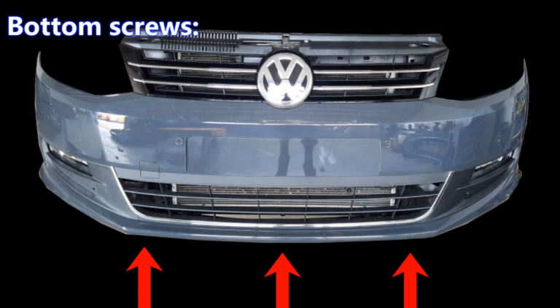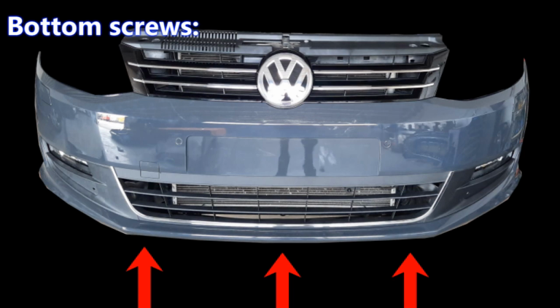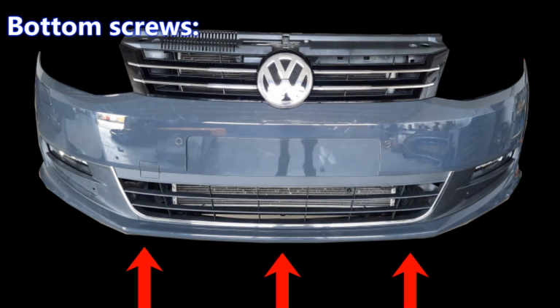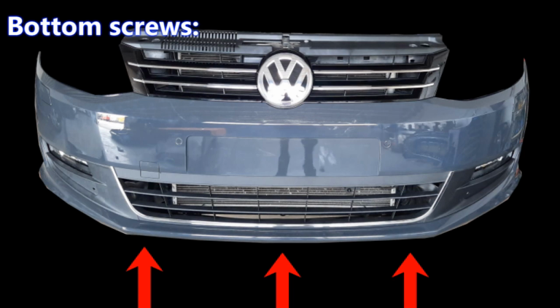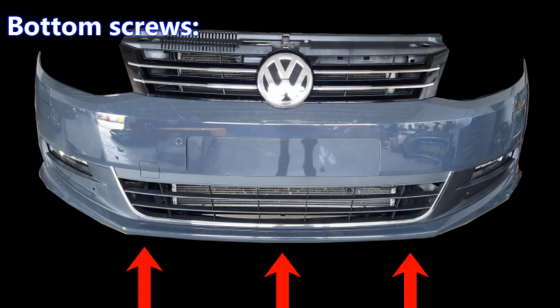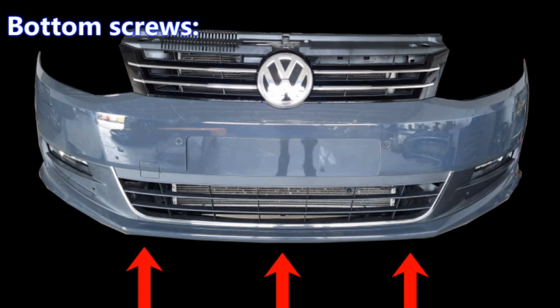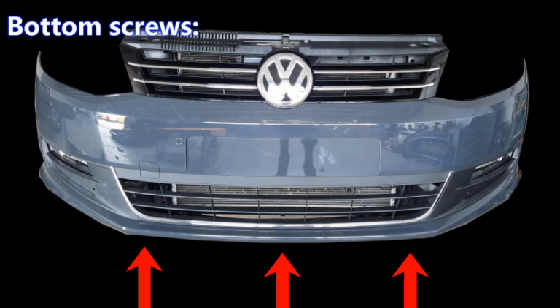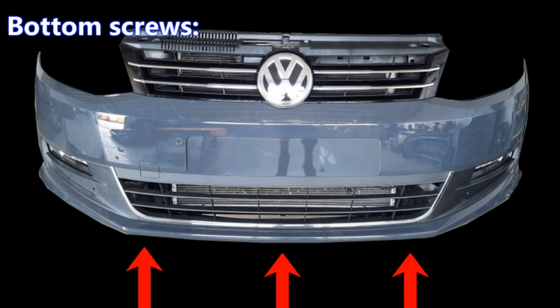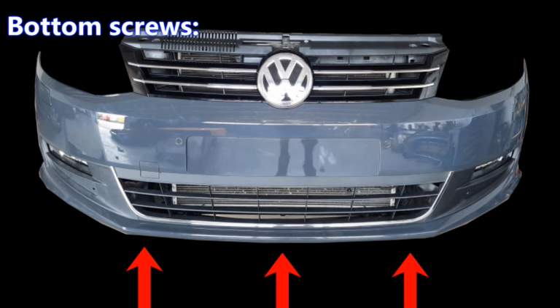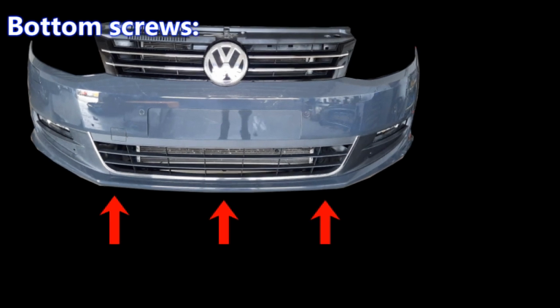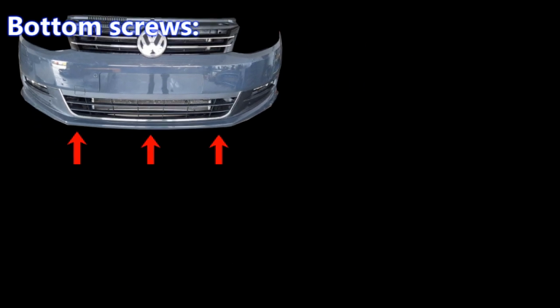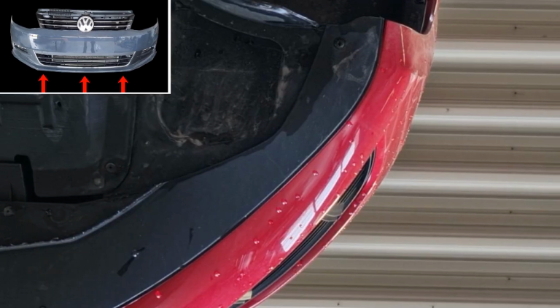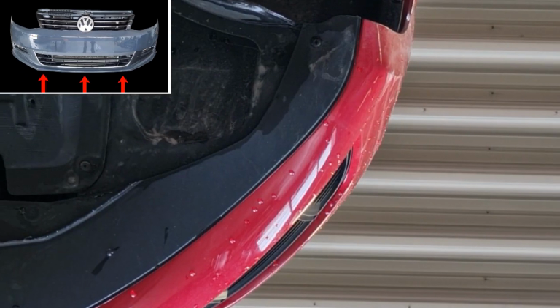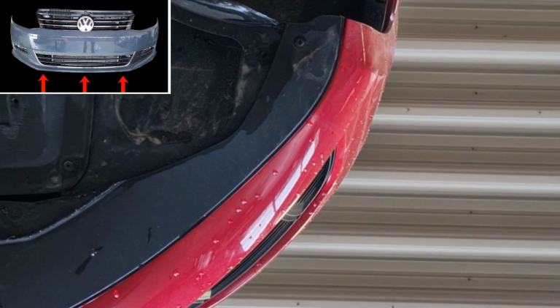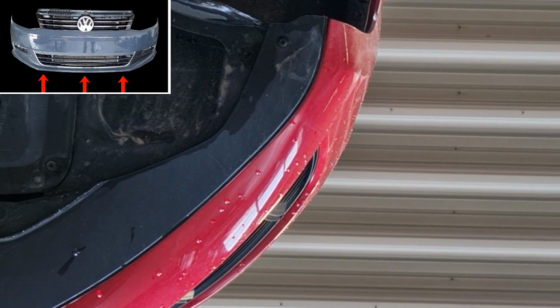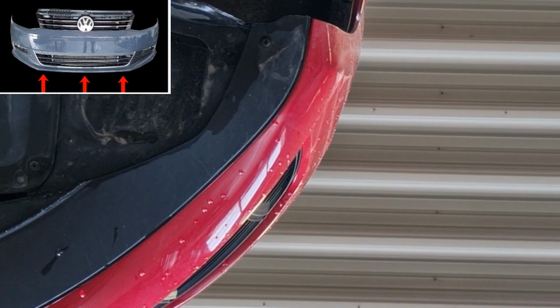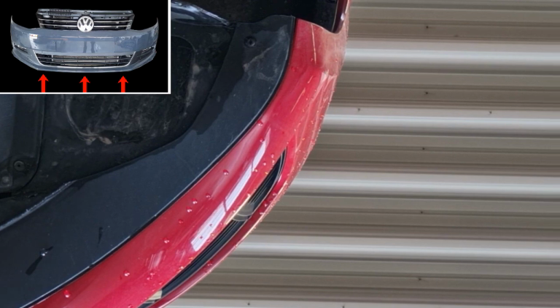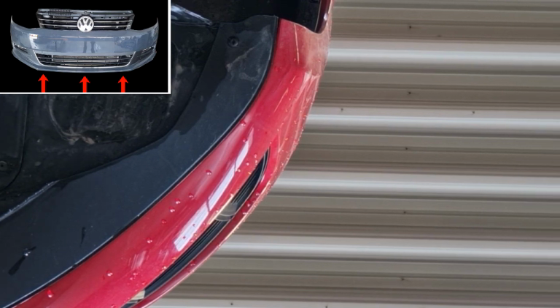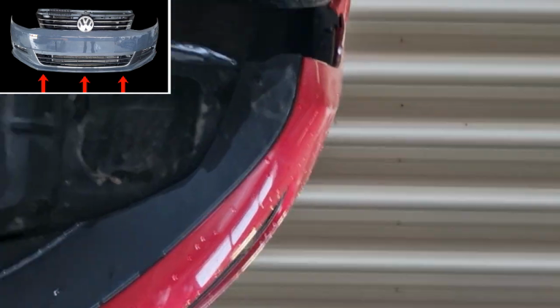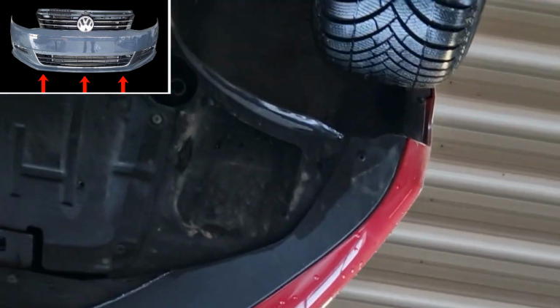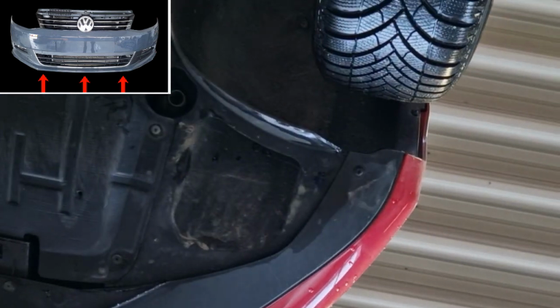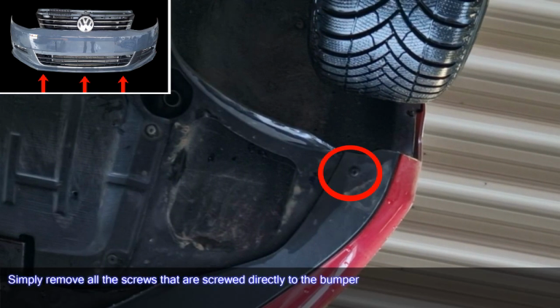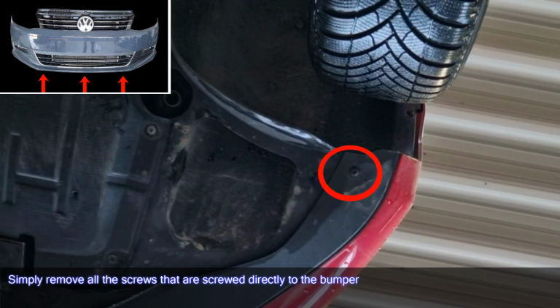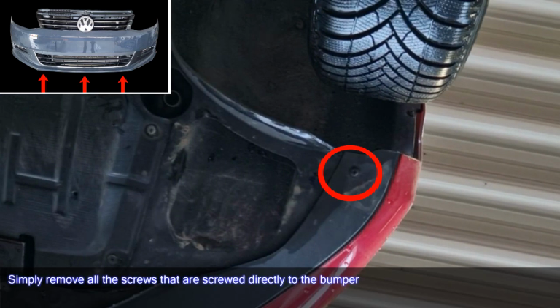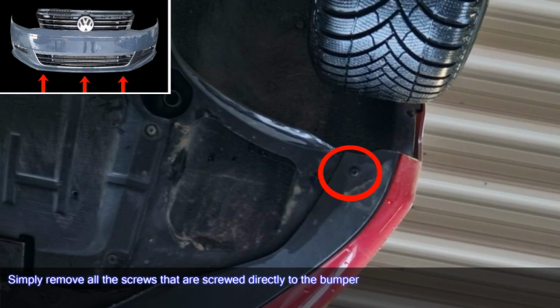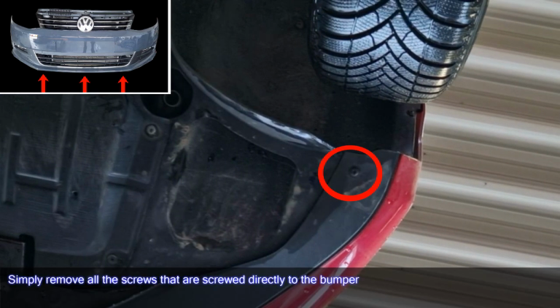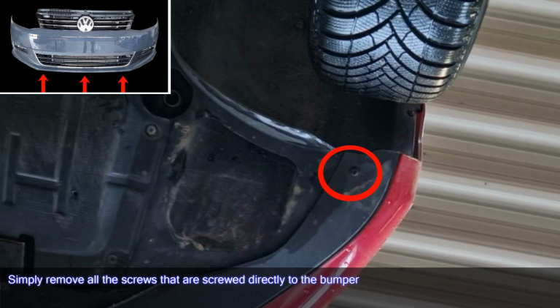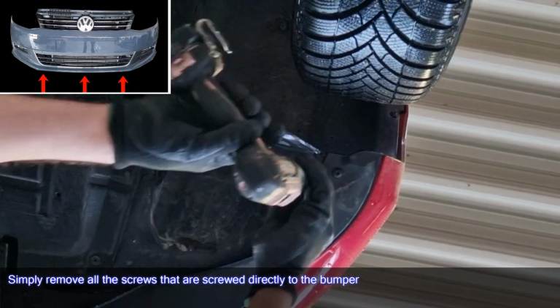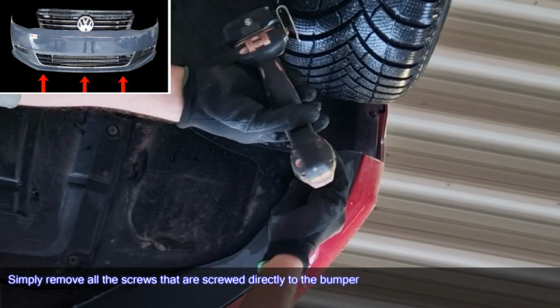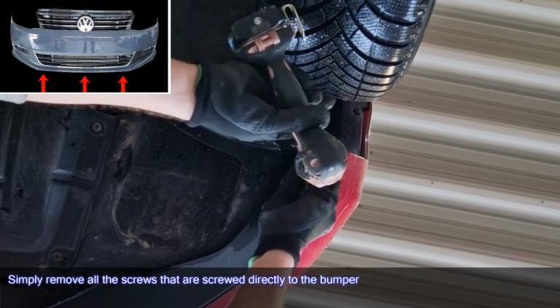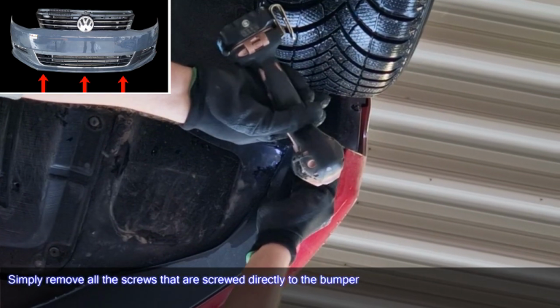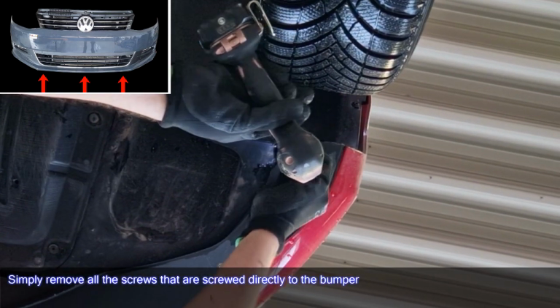Bottom Screws. Simply remove all screws that are screwed directly to the bumper.